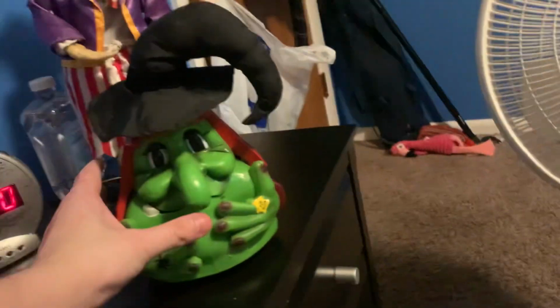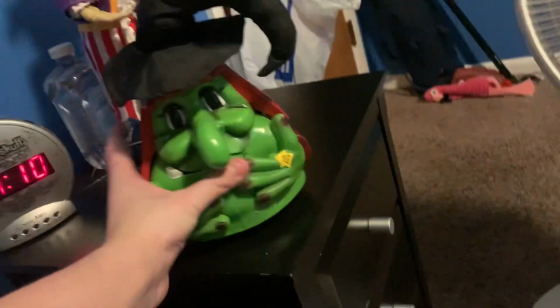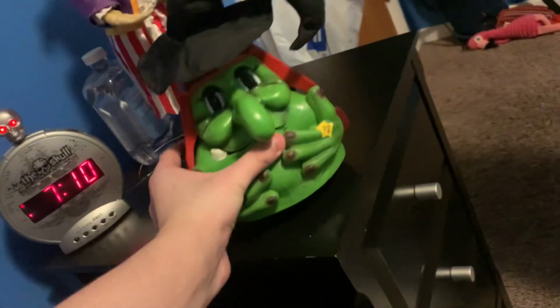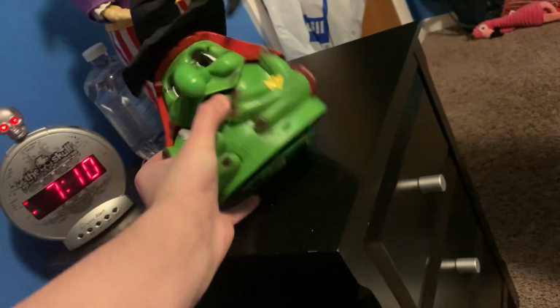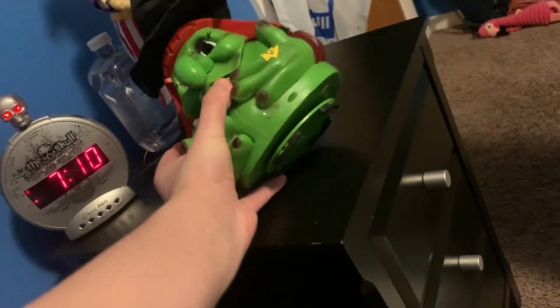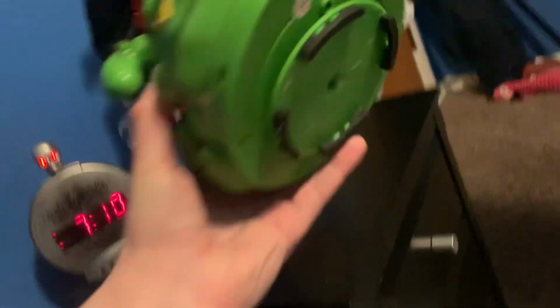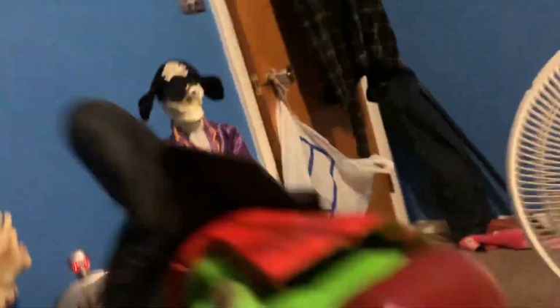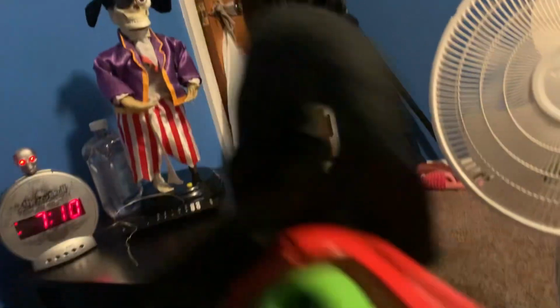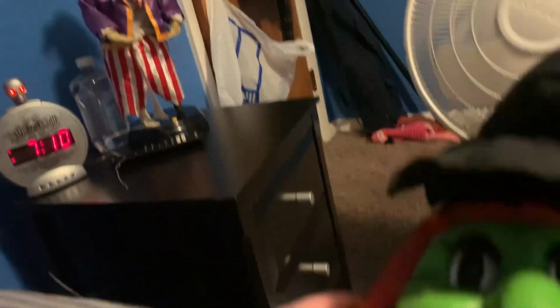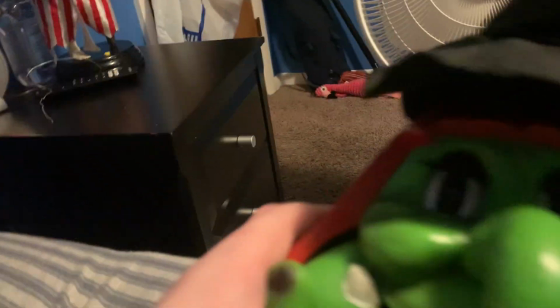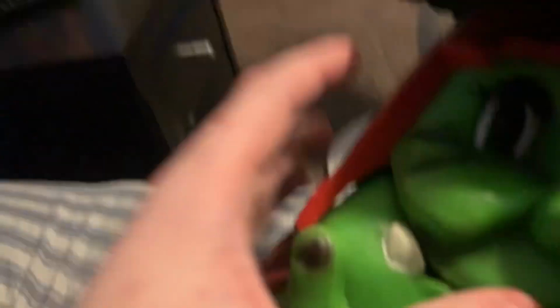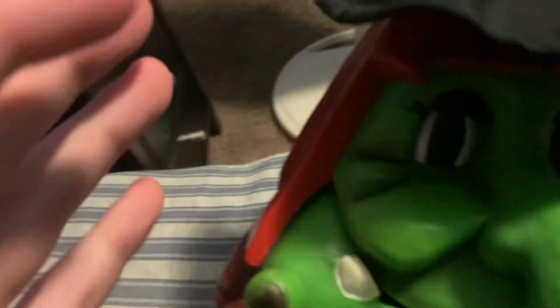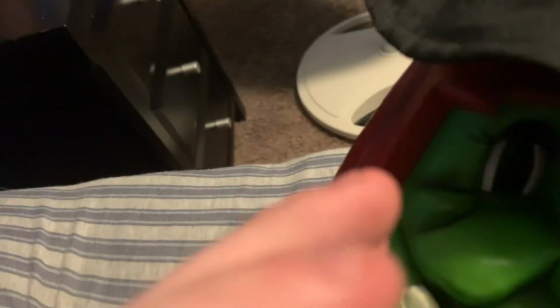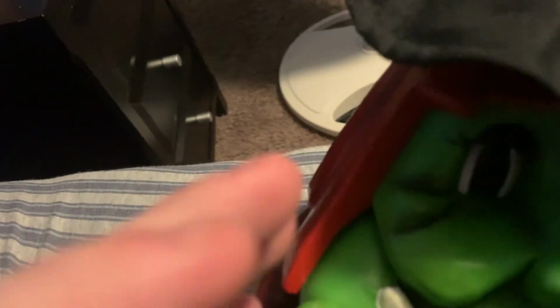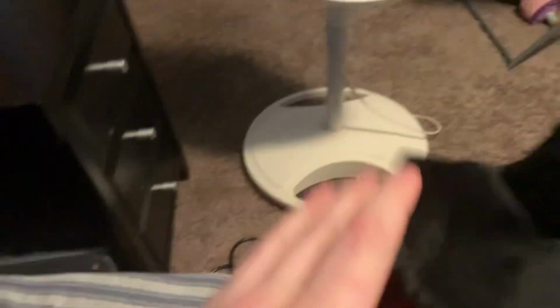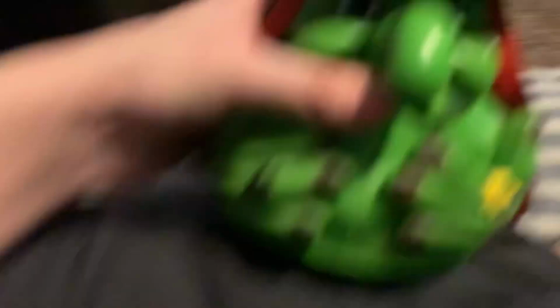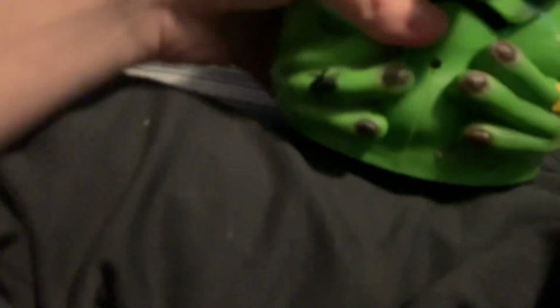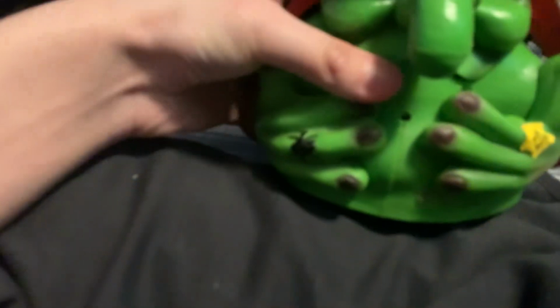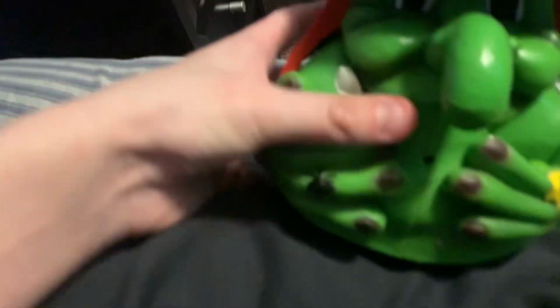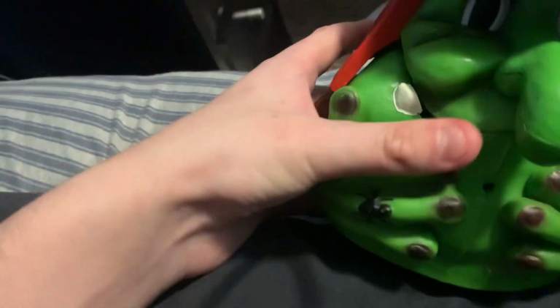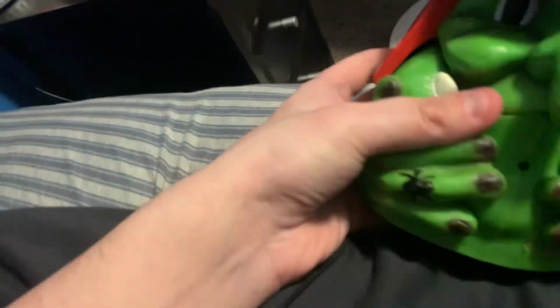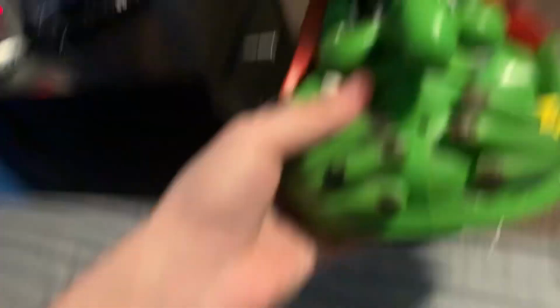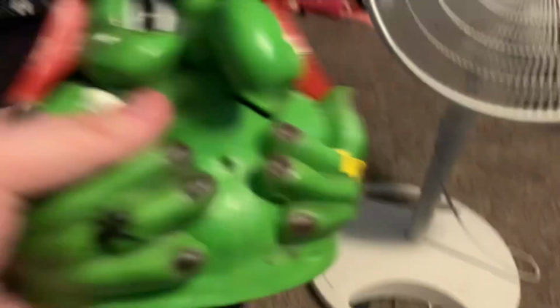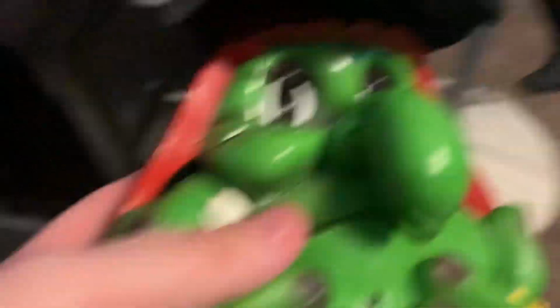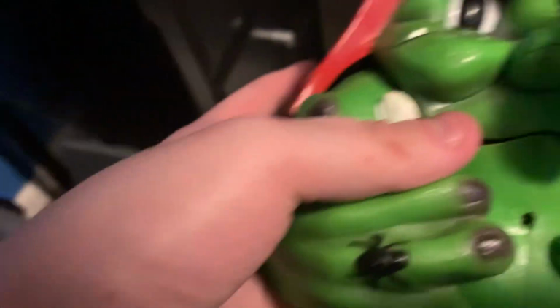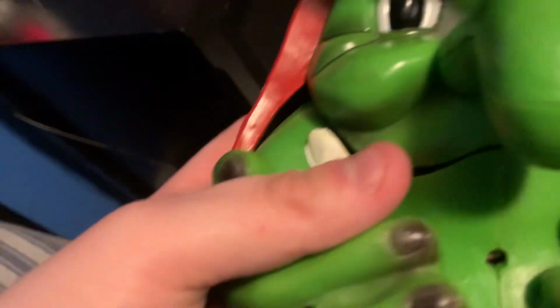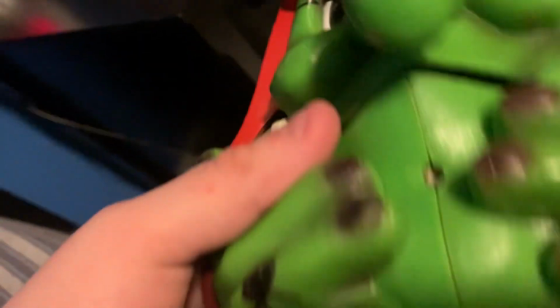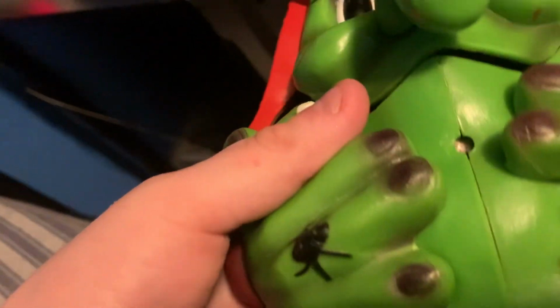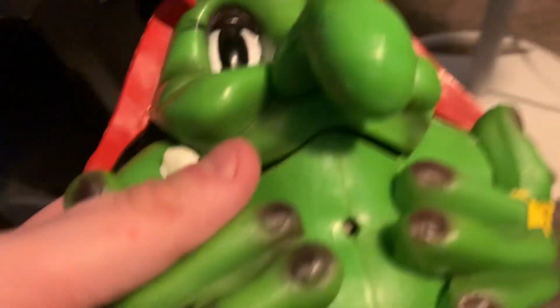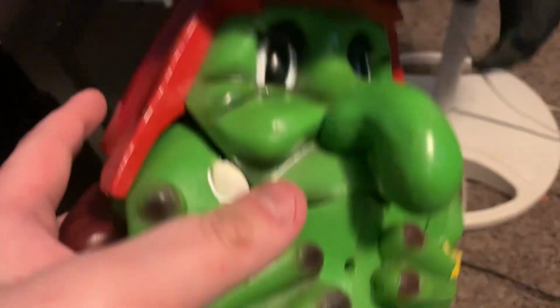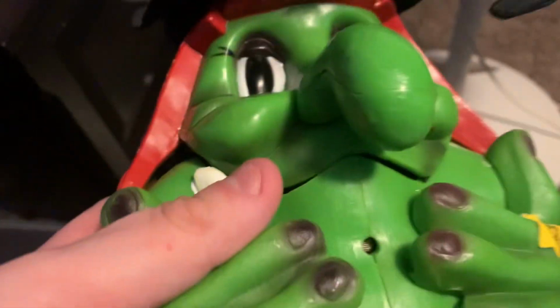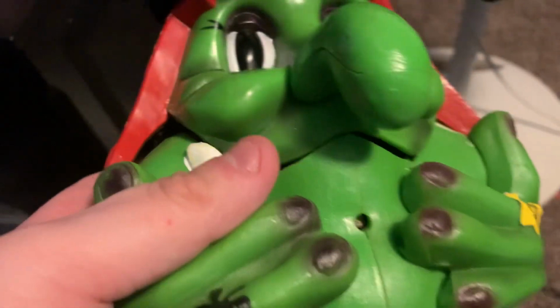I got this off eBay the other day for a really, really good price. I think it was like six dollars, with shipping maybe eight dollars. It was a single-digit number — I basically paid less than $20 for this thing.